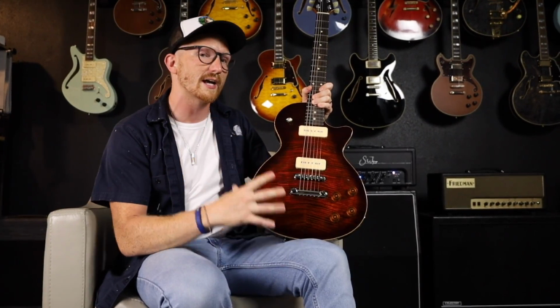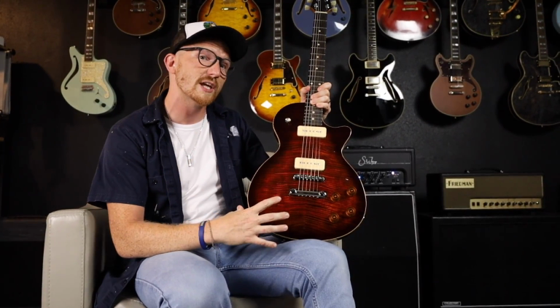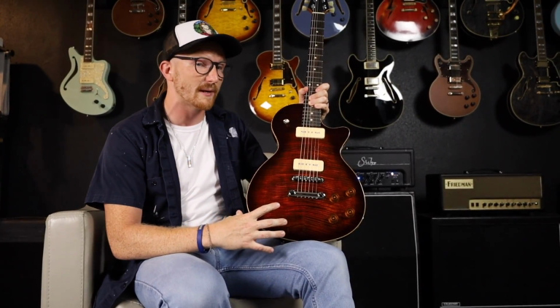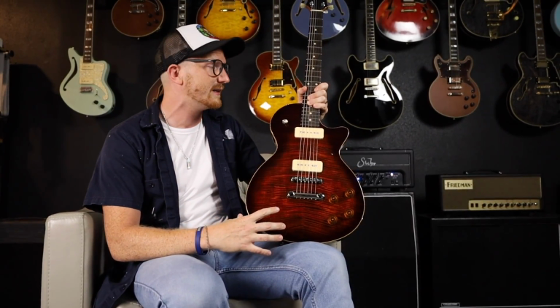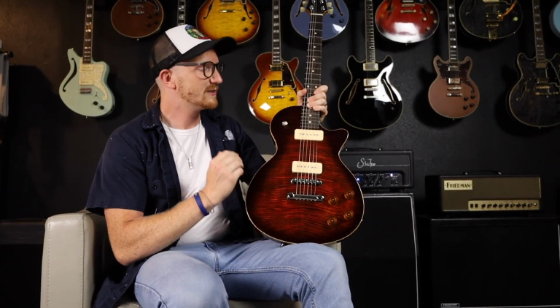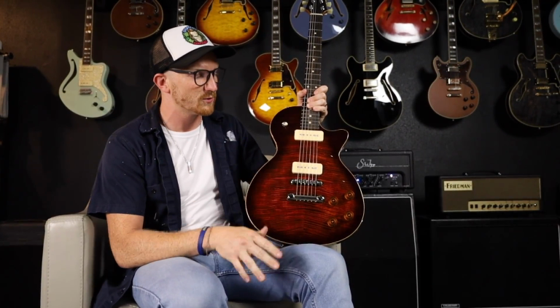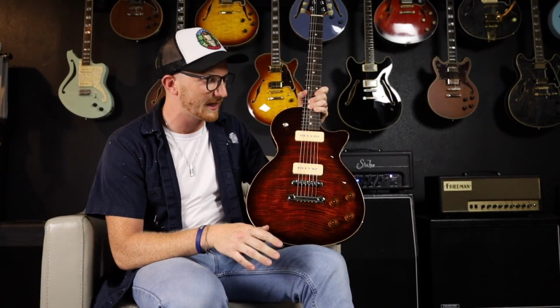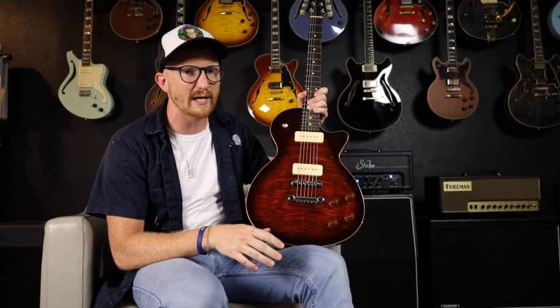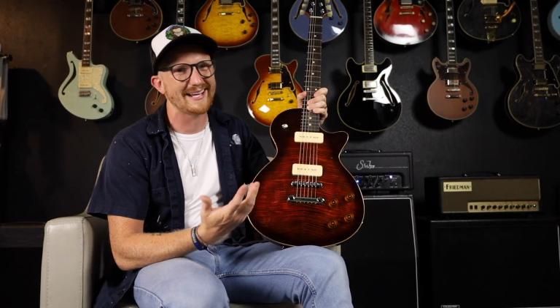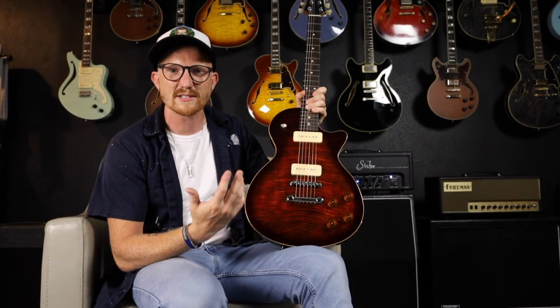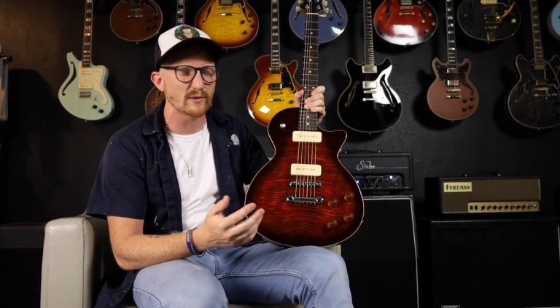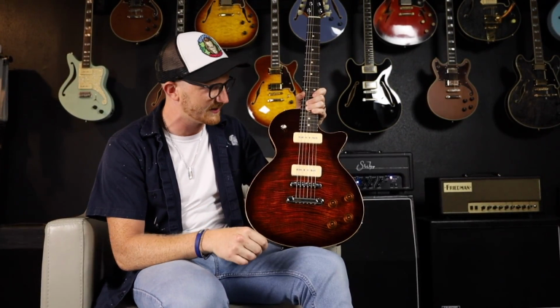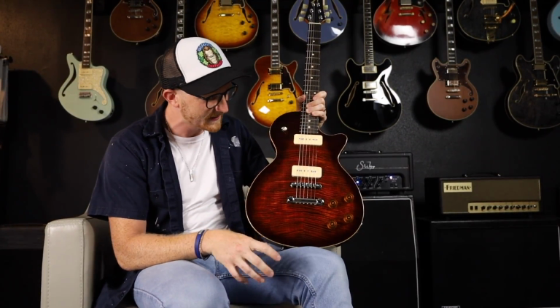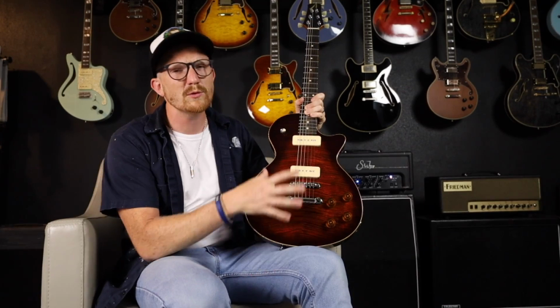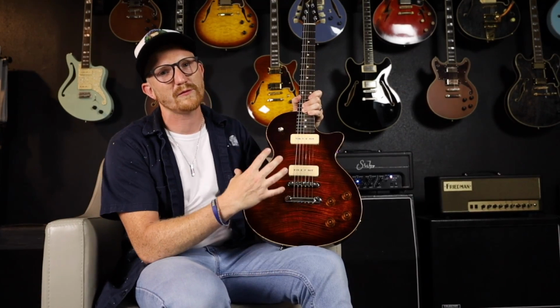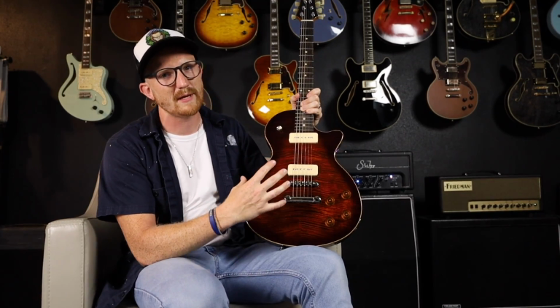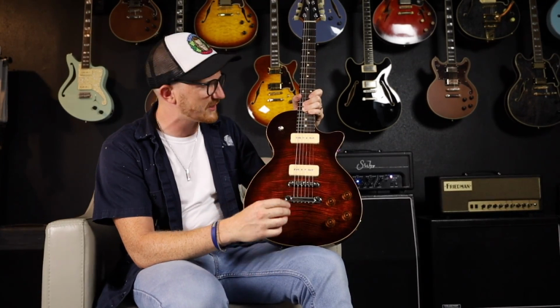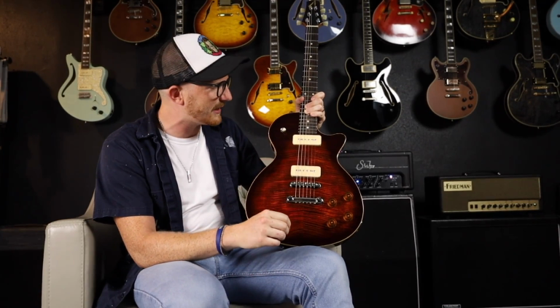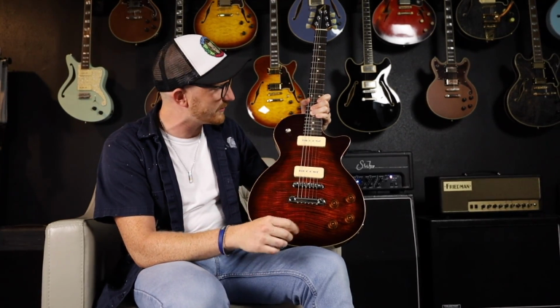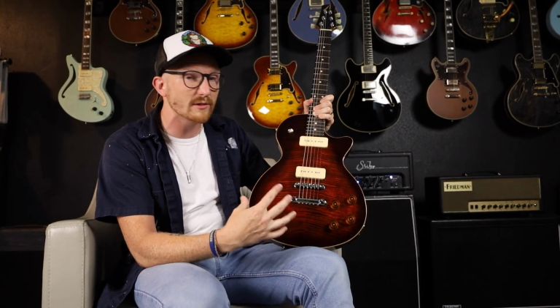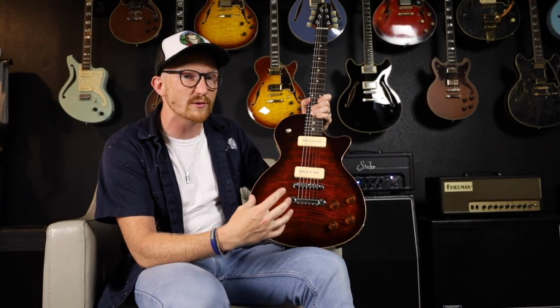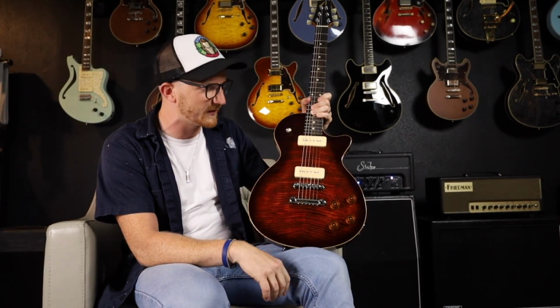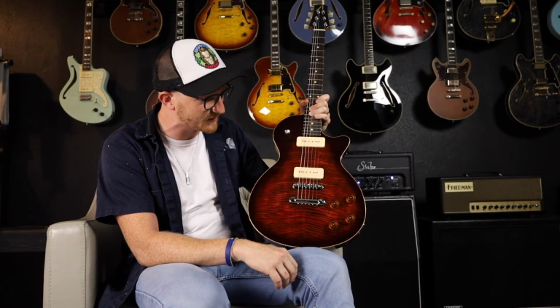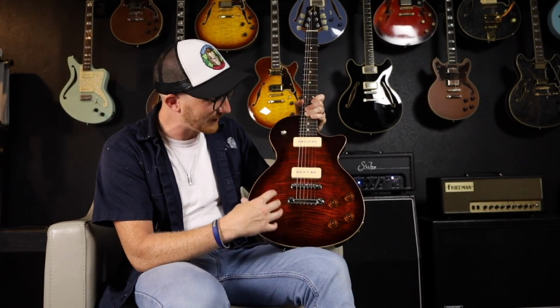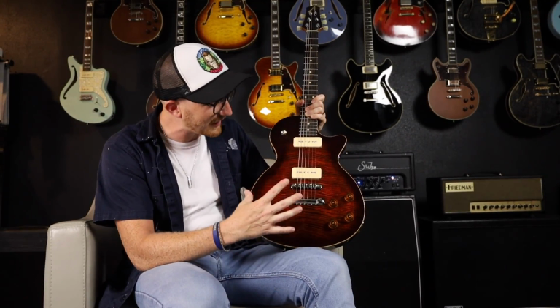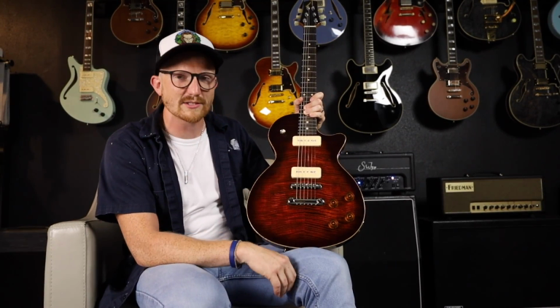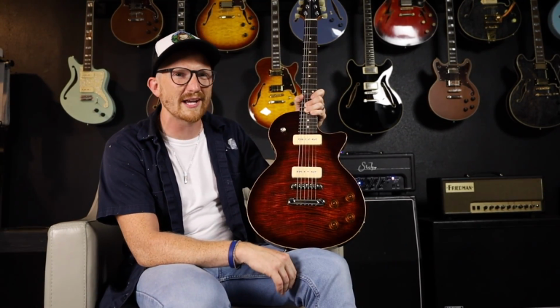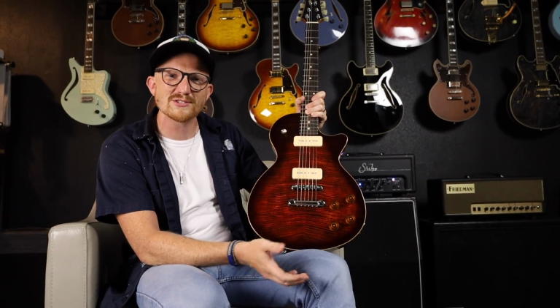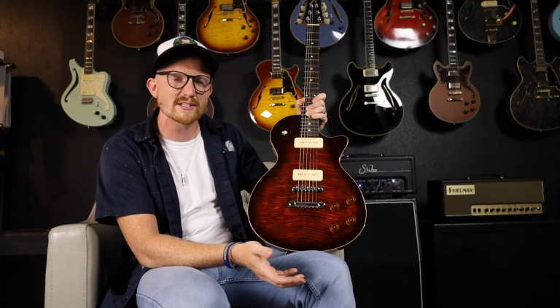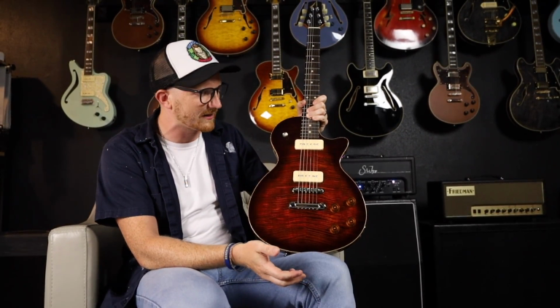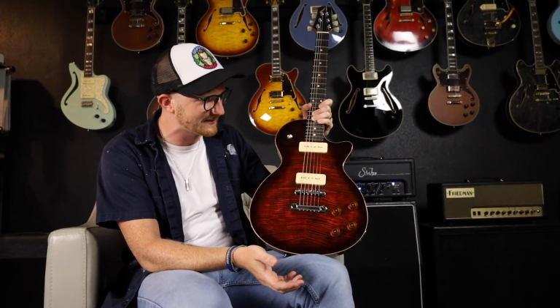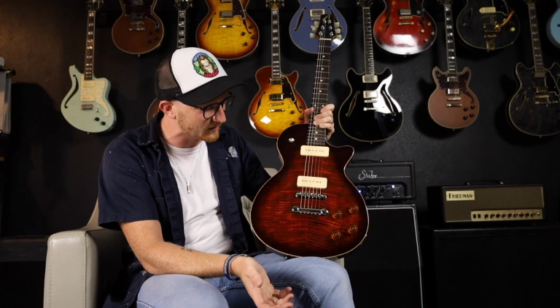You've got a chambered body, so it's super lightweight and adds a ton of resonance. Beautiful flame maple top on it with a burnished orange finish that really highlights the grain and just gives it that classic look.